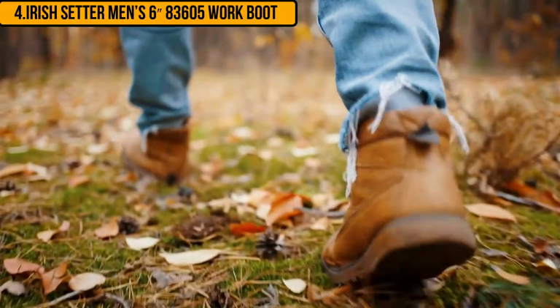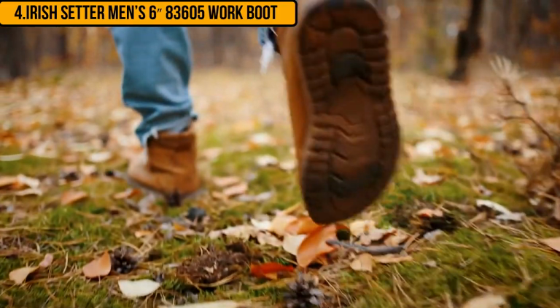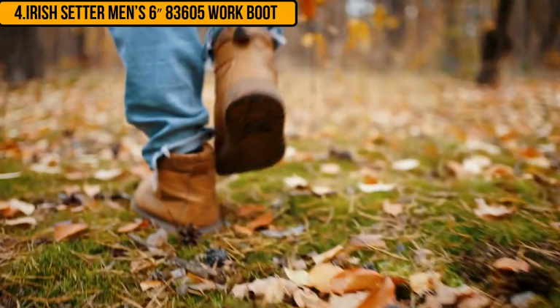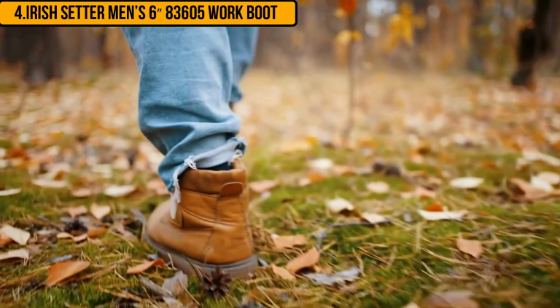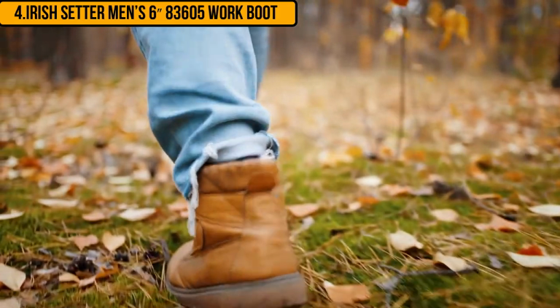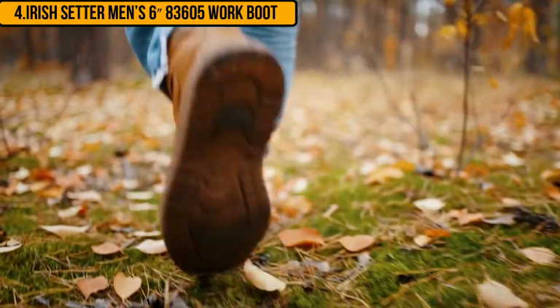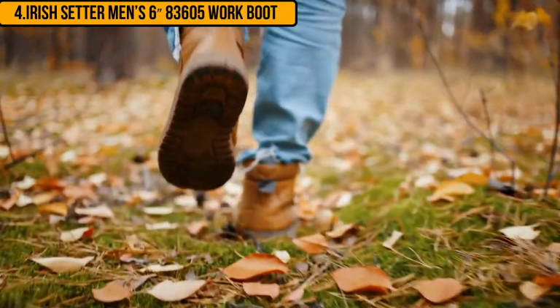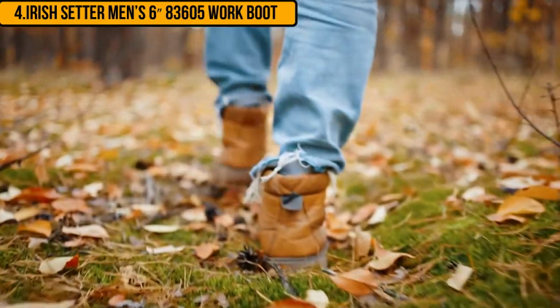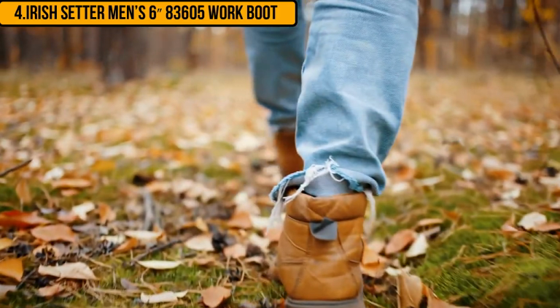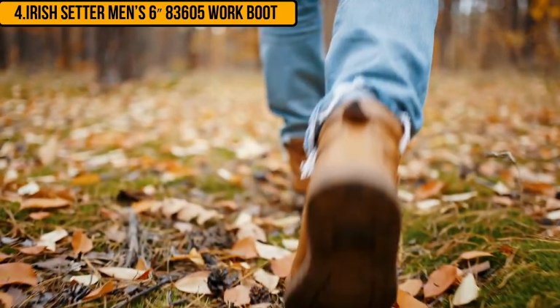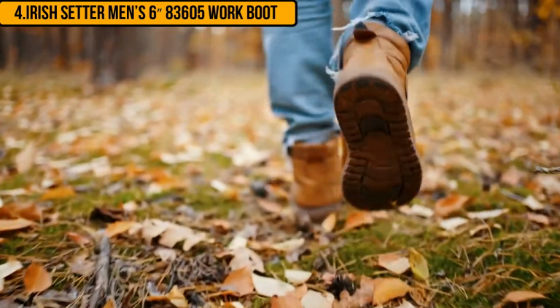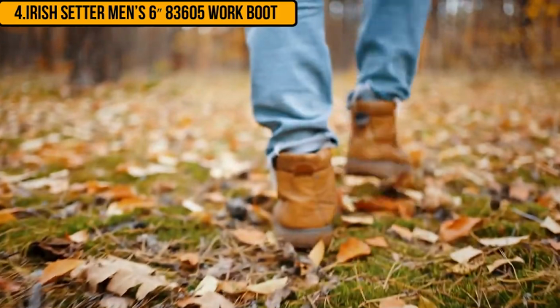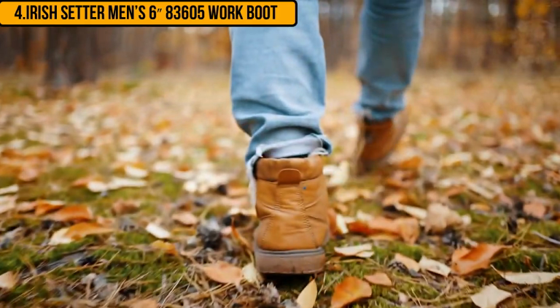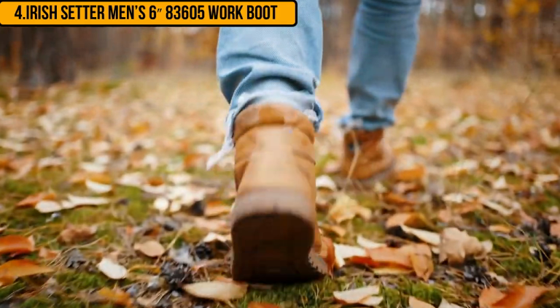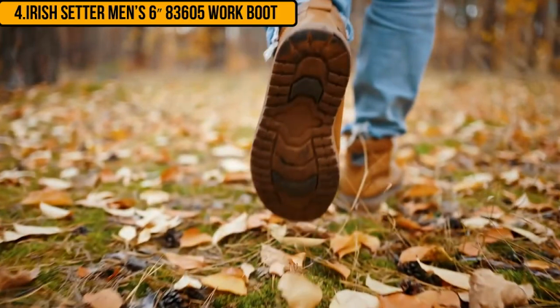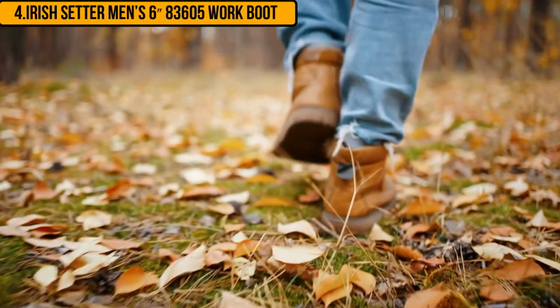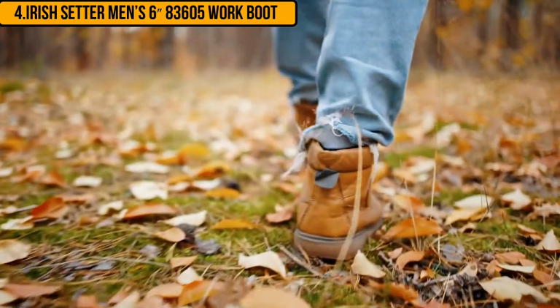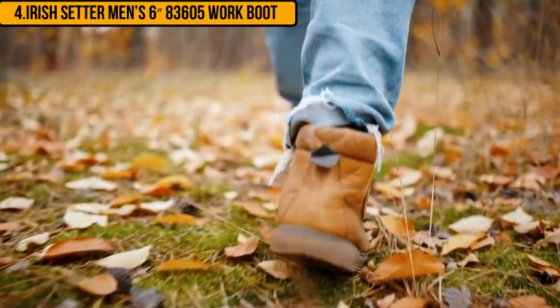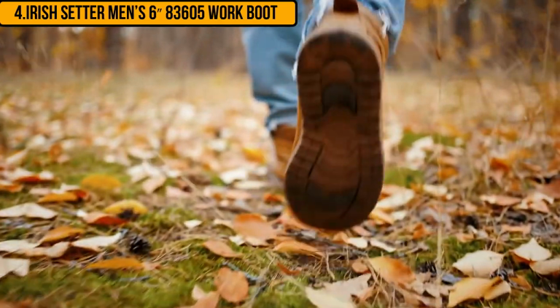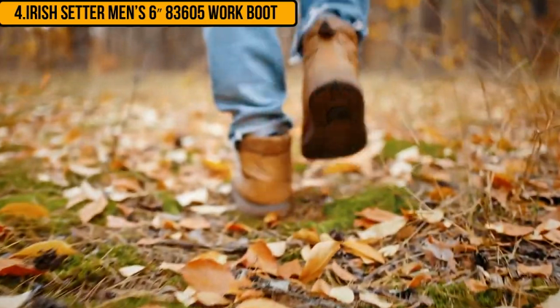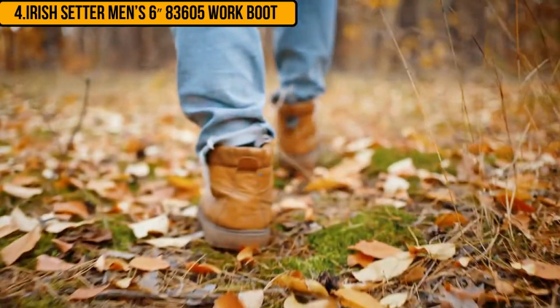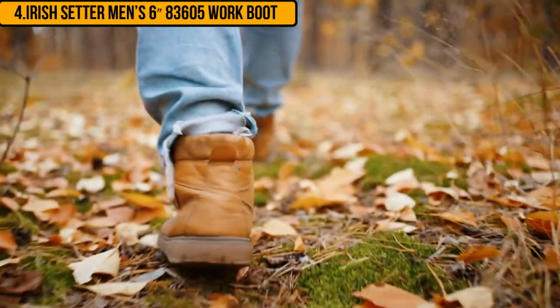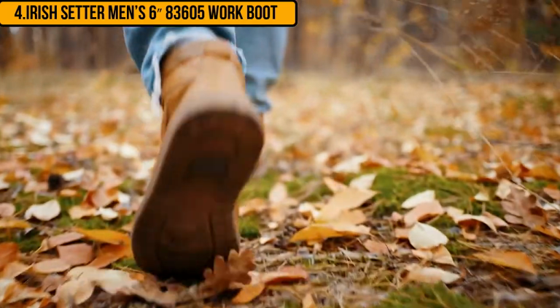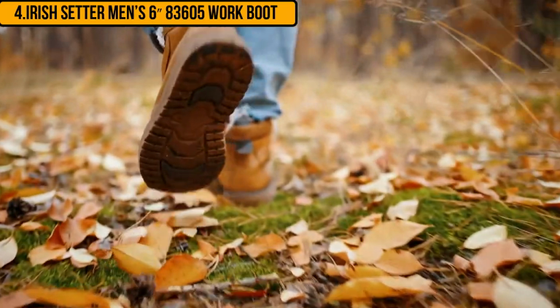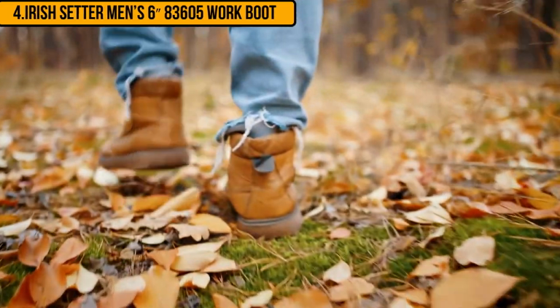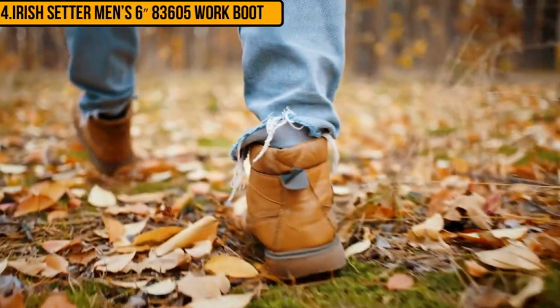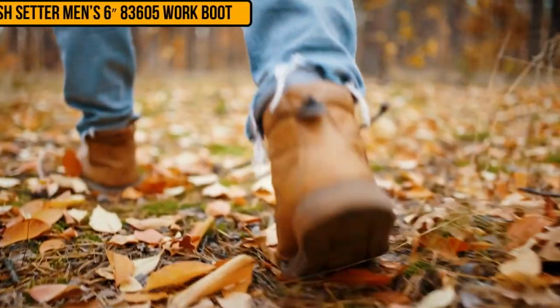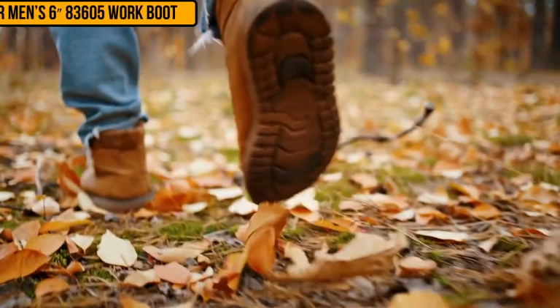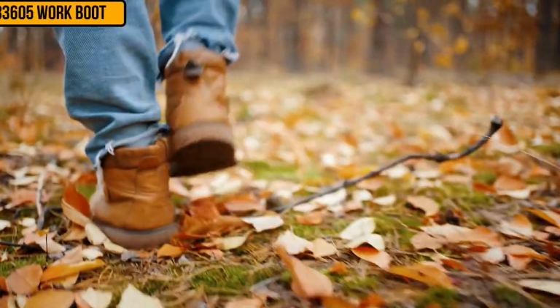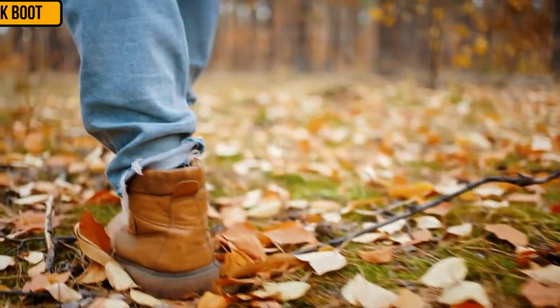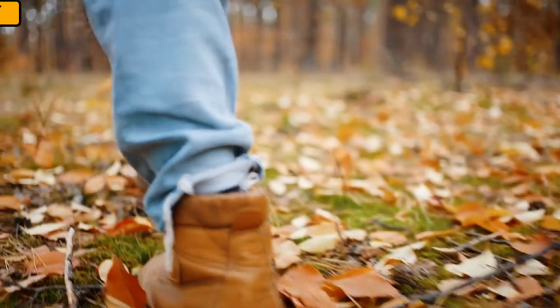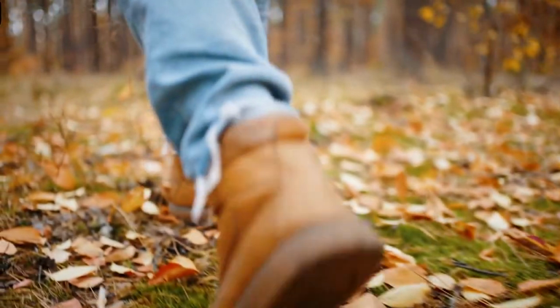The shaft measures six inches from the arch and it comes in a lace-up design for comfort. These shoes come with a nylon lining that prevents water from entering but enables air to circulate over your feet. These boots are easy to break in.